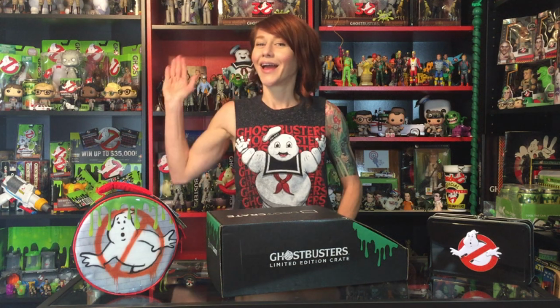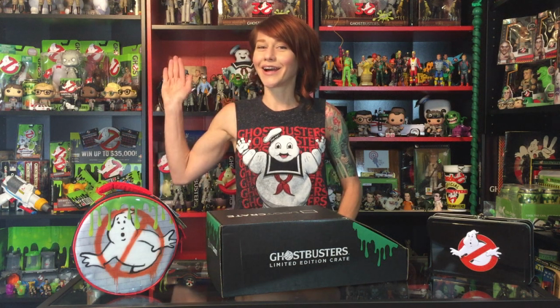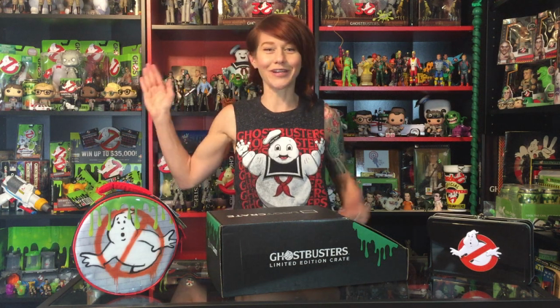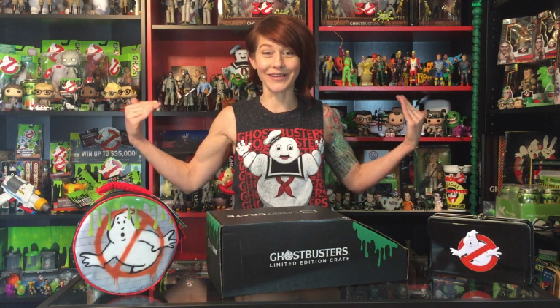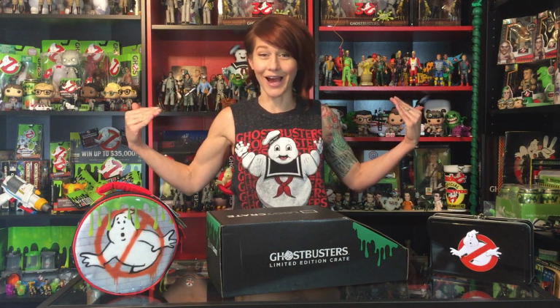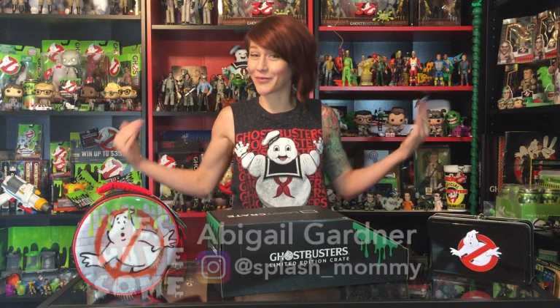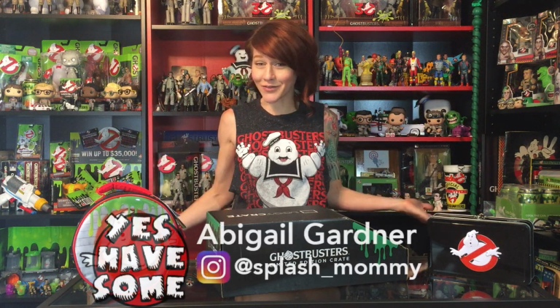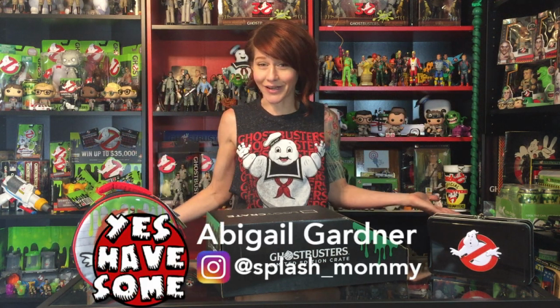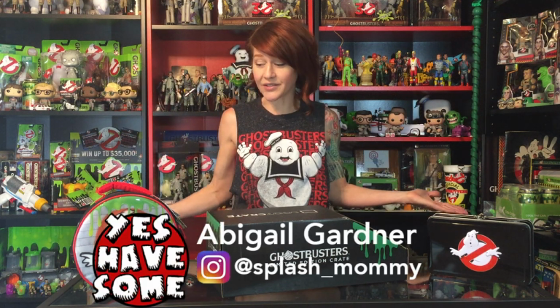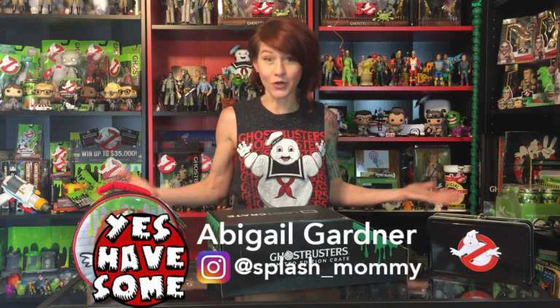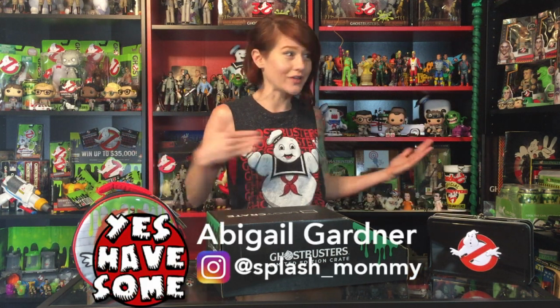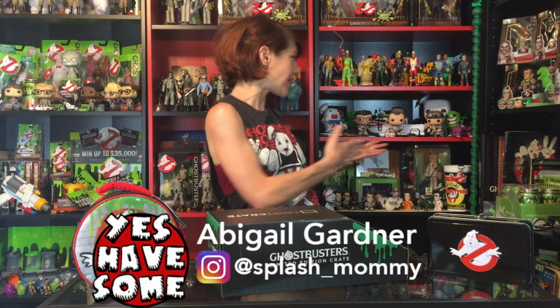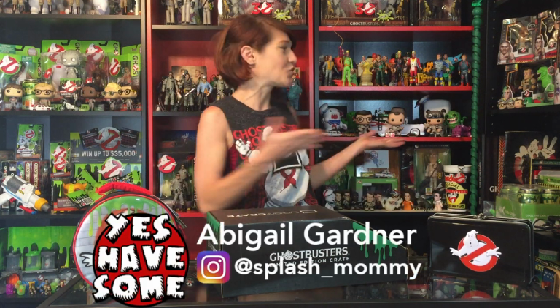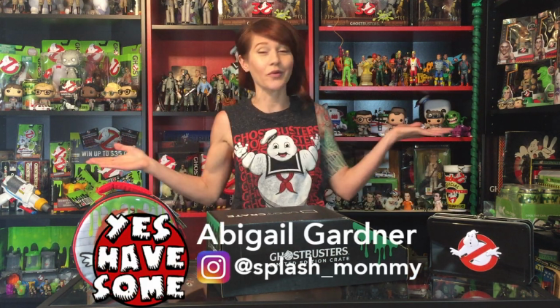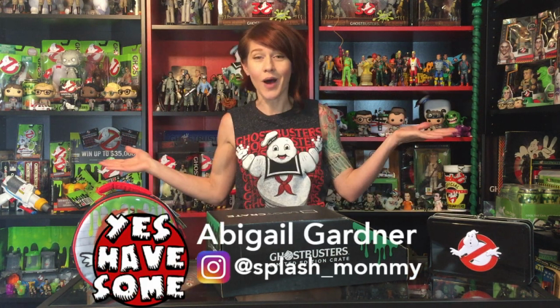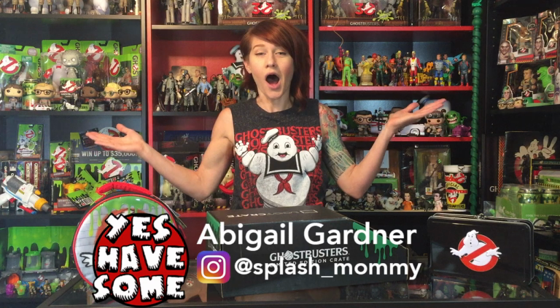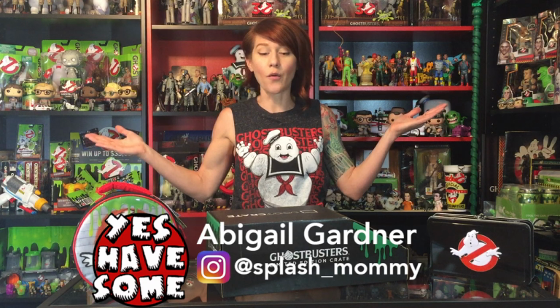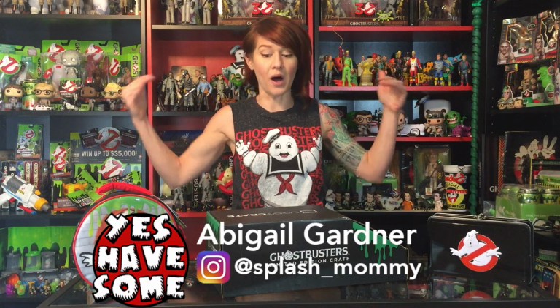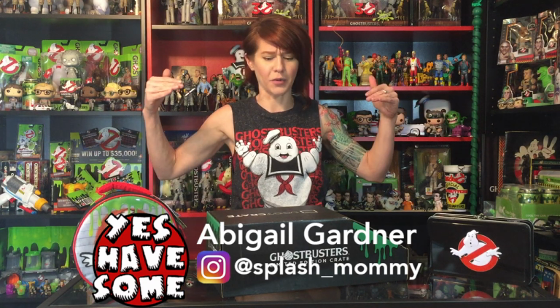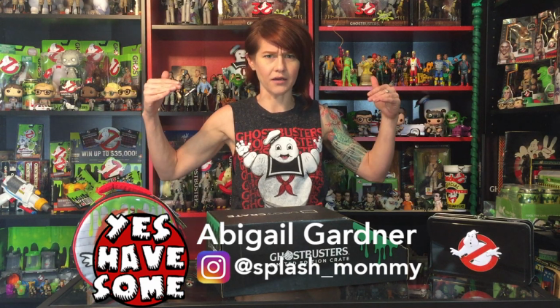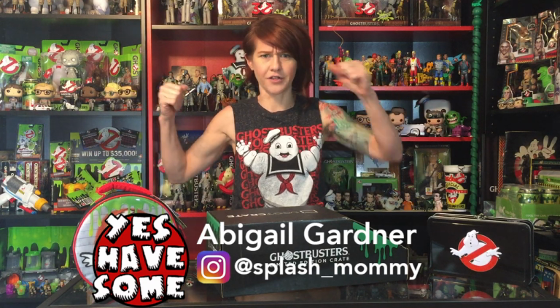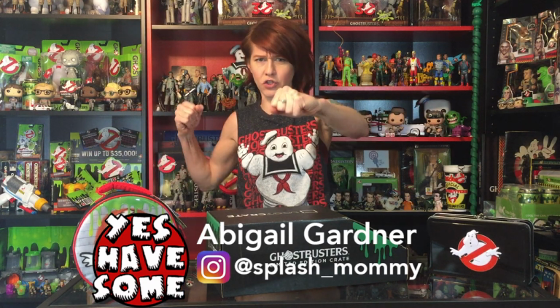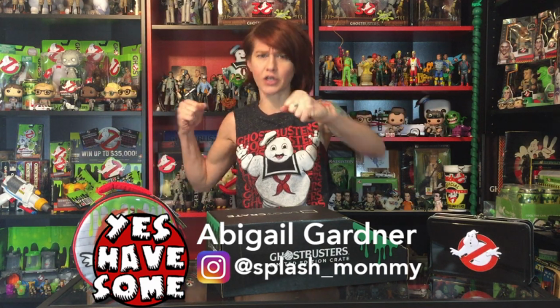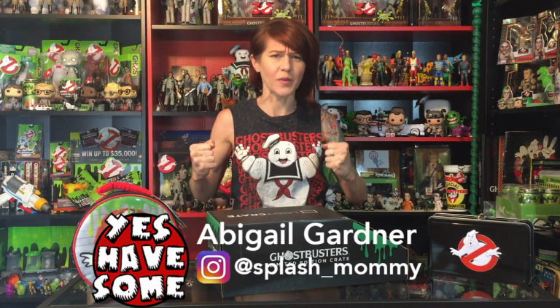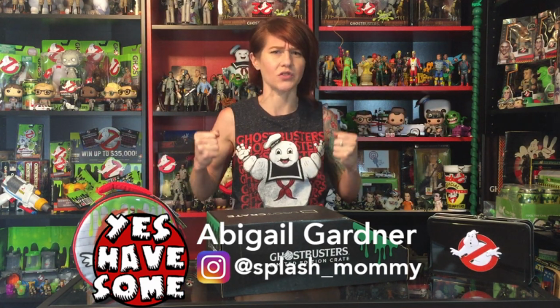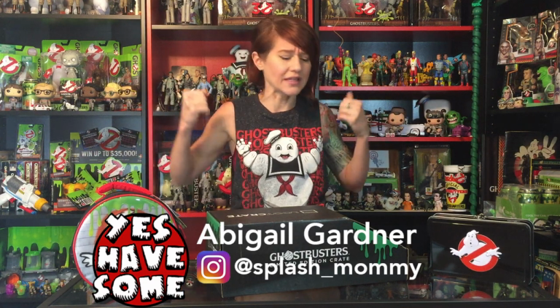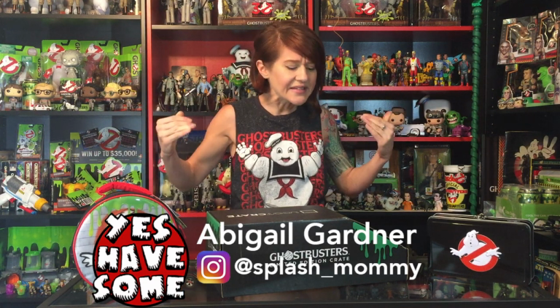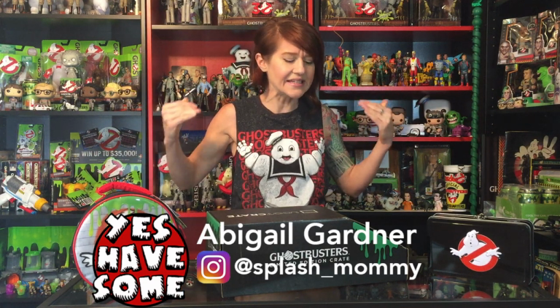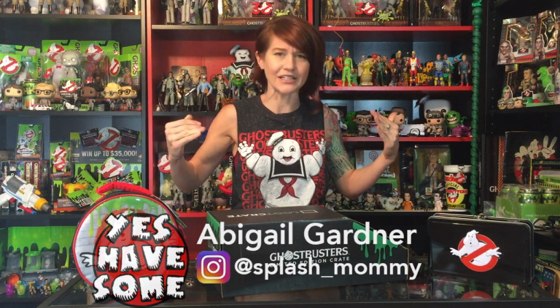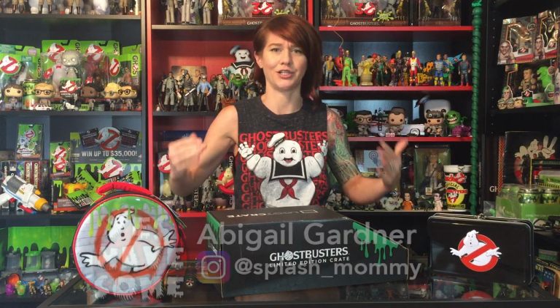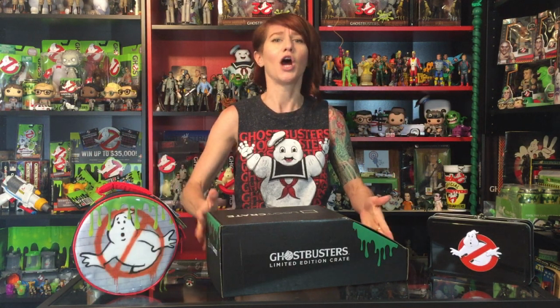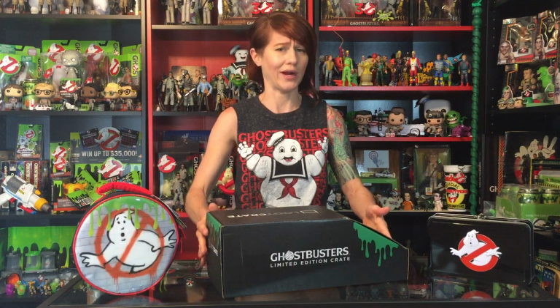Hey guys, what's up? It's Abby from Yes Have Some Podcast. Welcome to the Yes Have Some Toy Room — a box break of the Loot Crate Ghostbusters Limited Edition Crate.